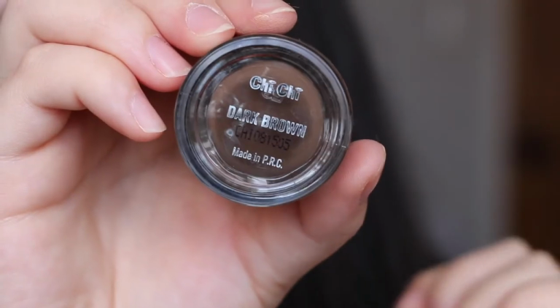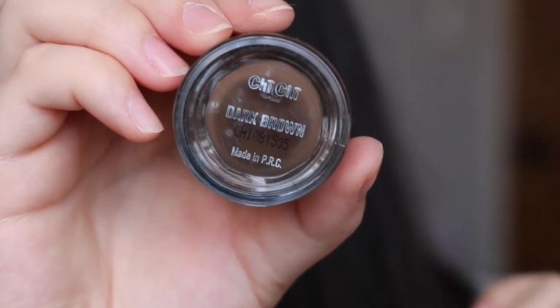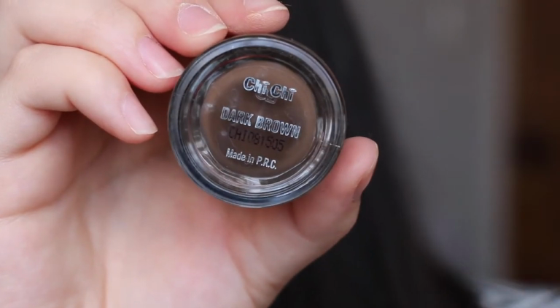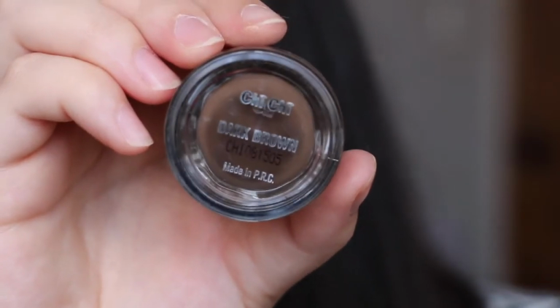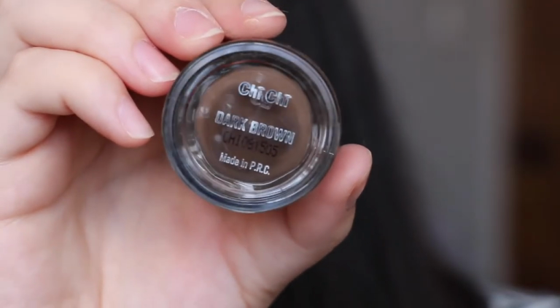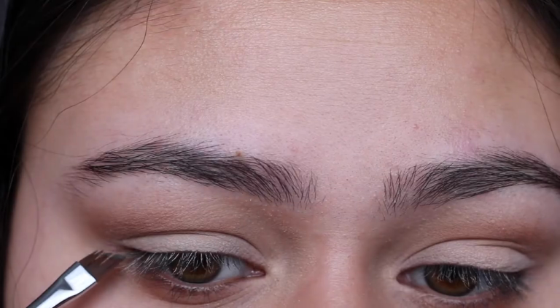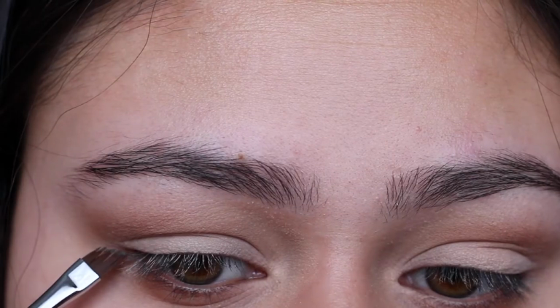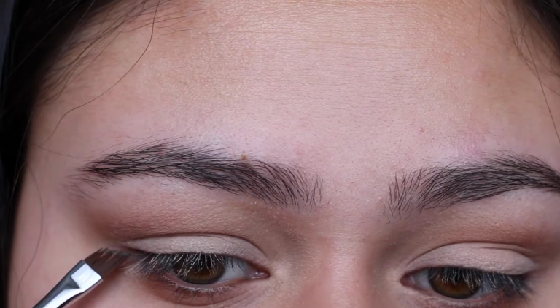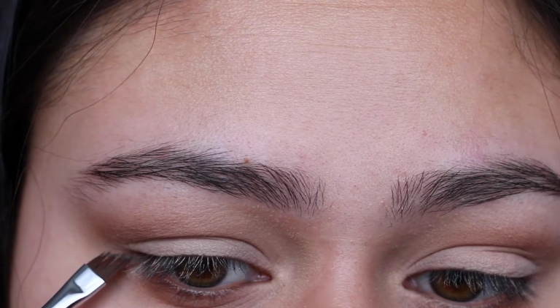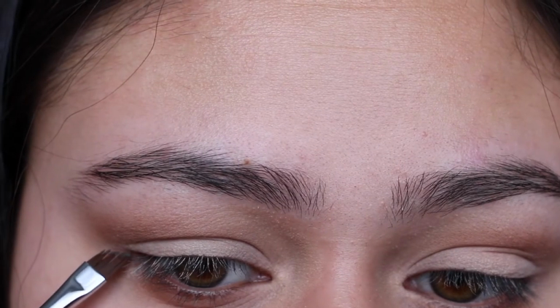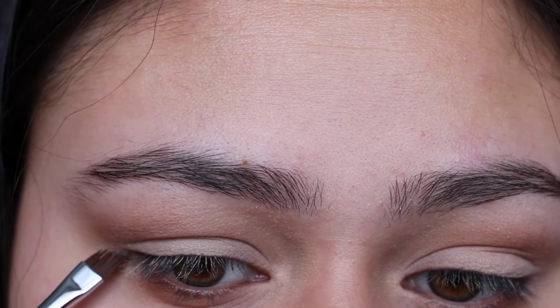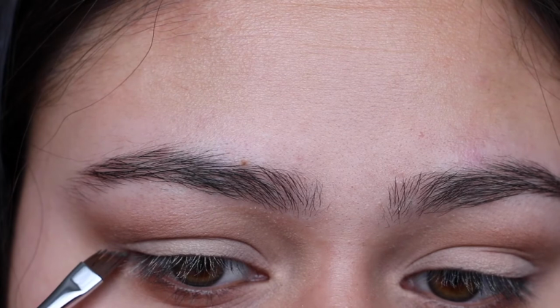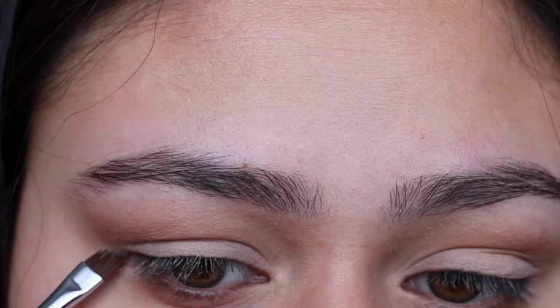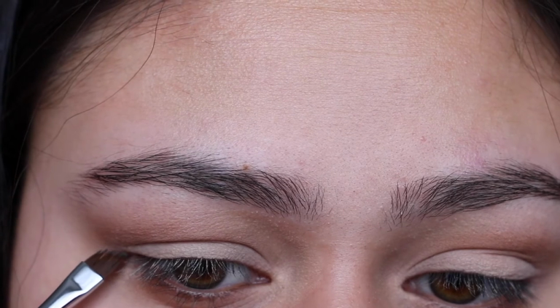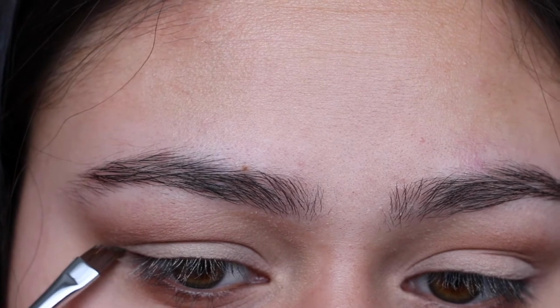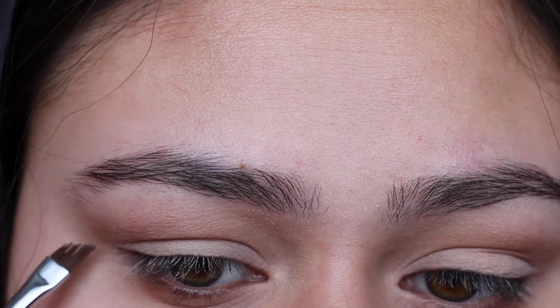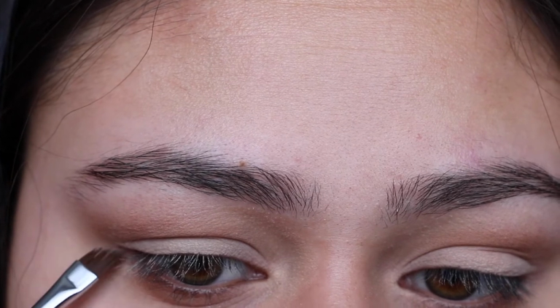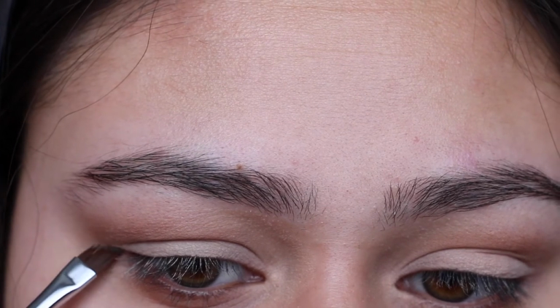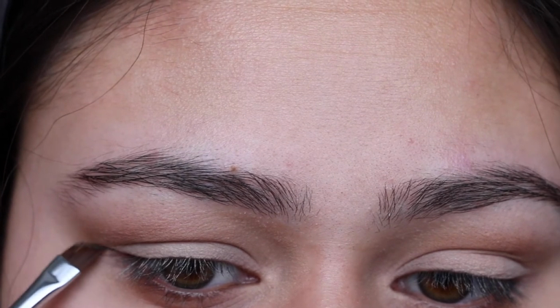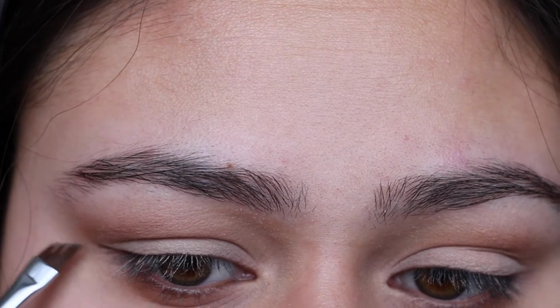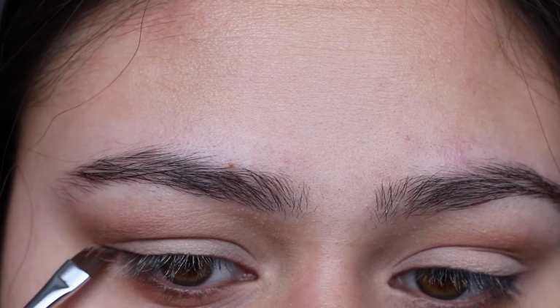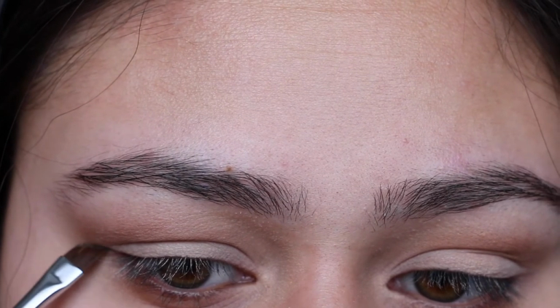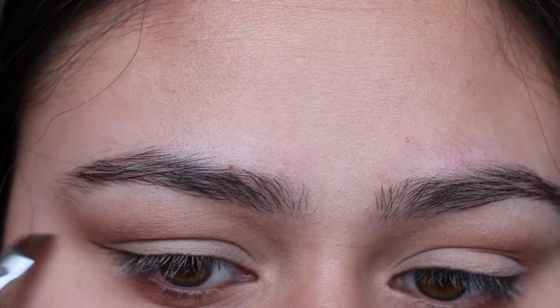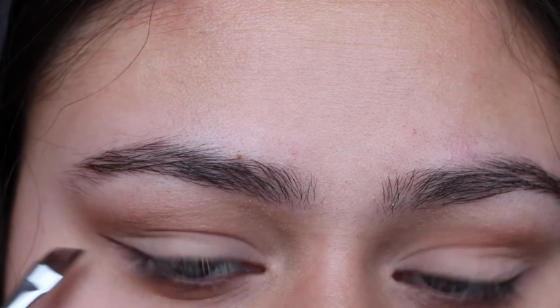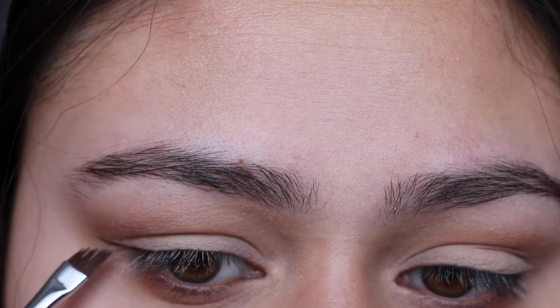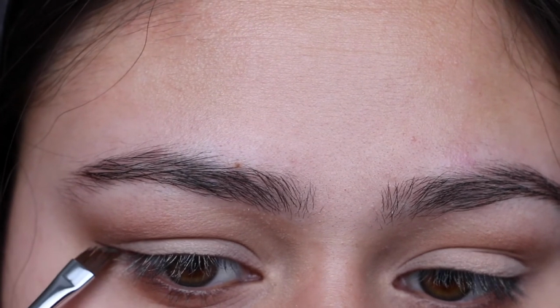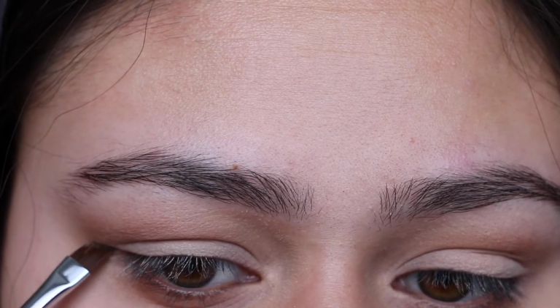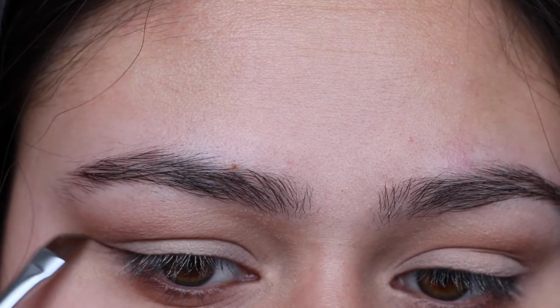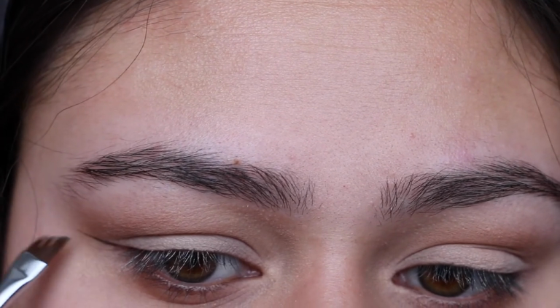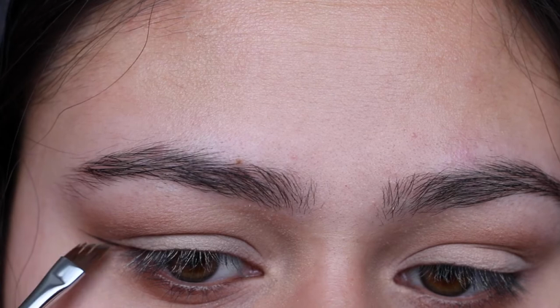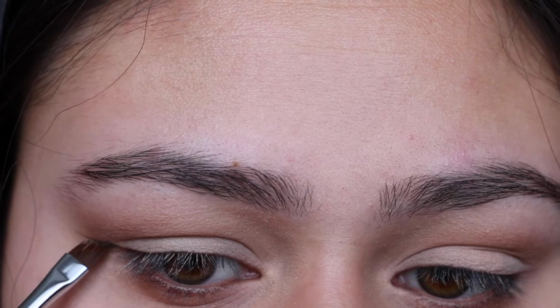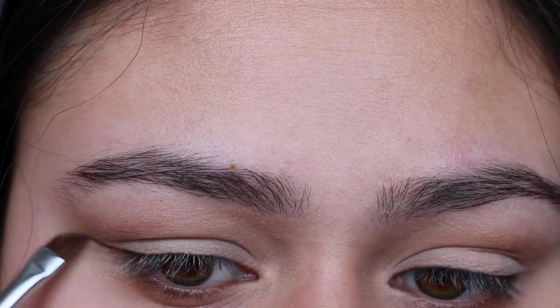I'm going to use the Chi Chi brow pomade in dark brown as an eyeliner. I know this is a bit weird, but I'm too lazy to pull out an eyeliner so we just have to make do.